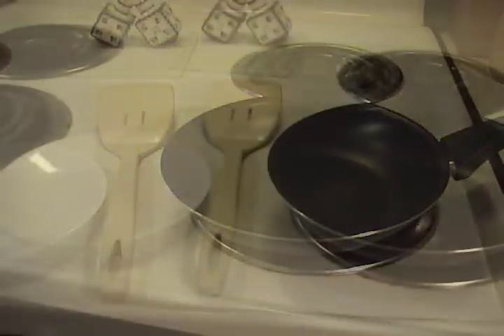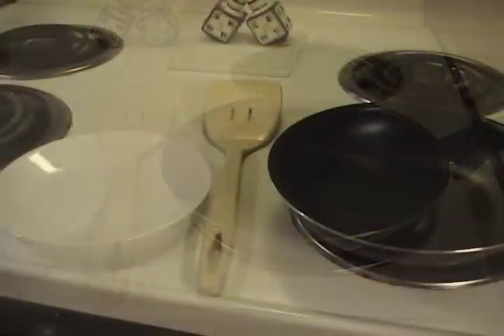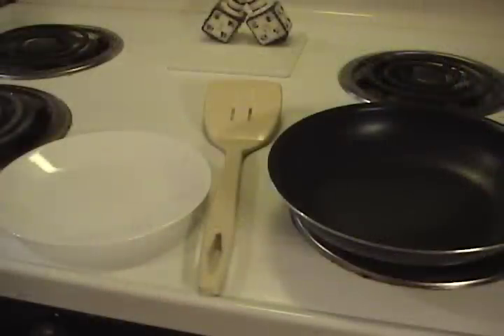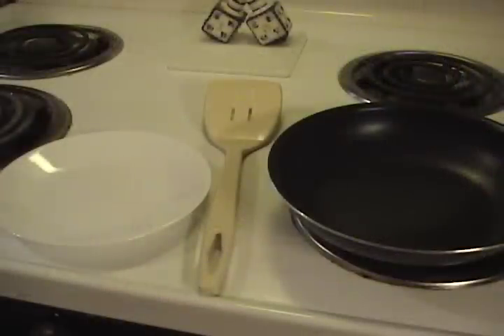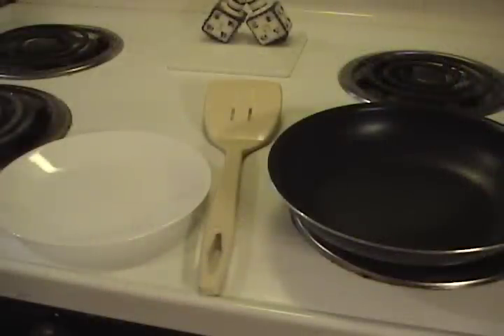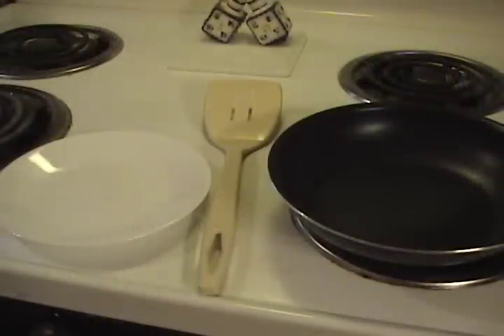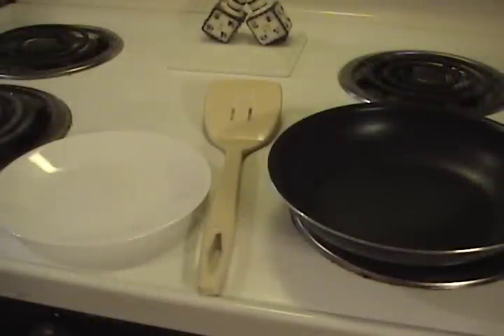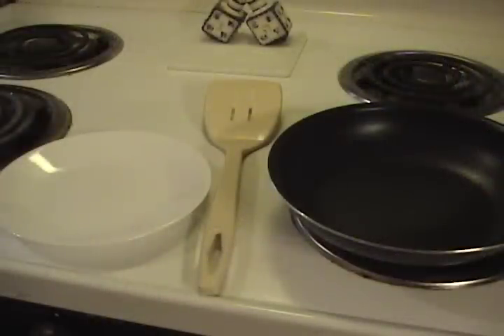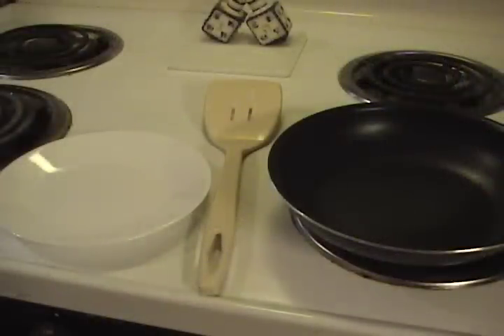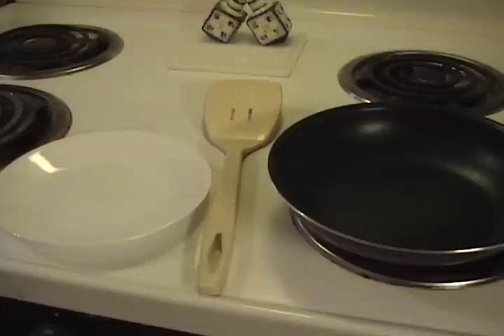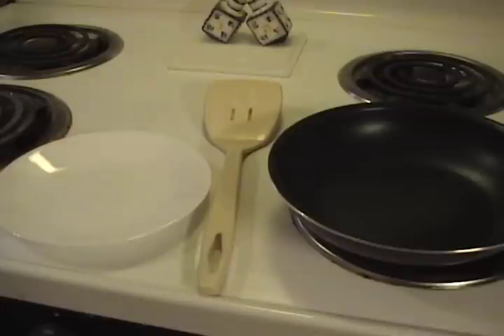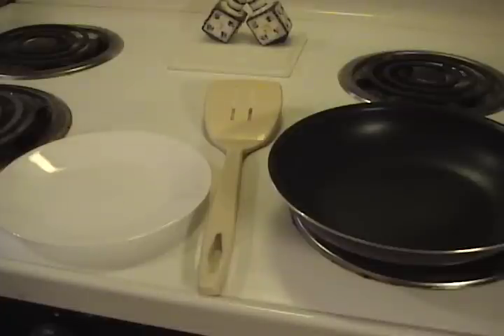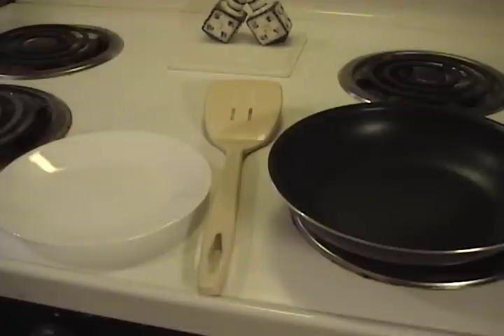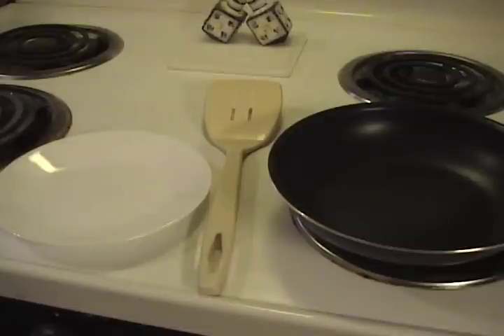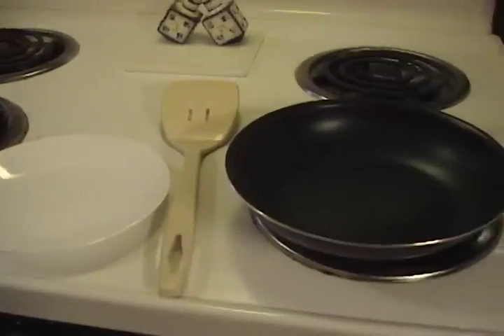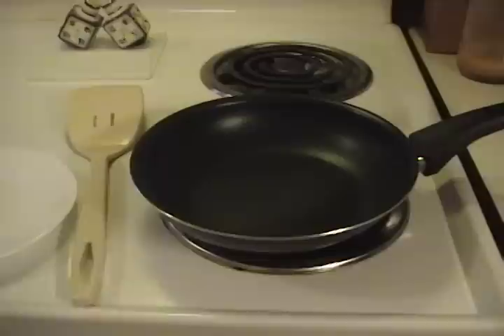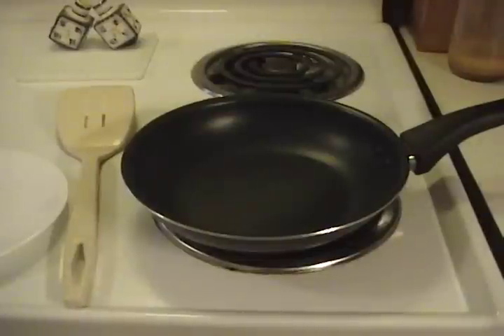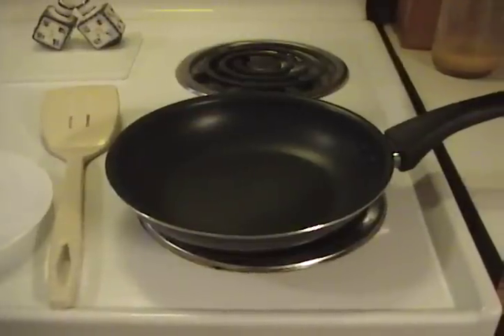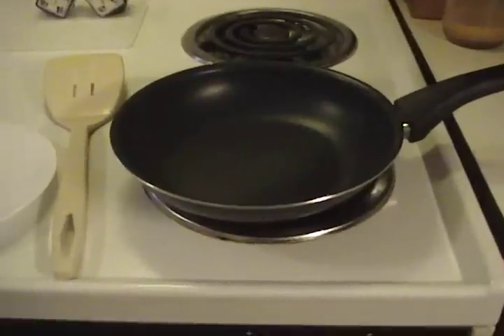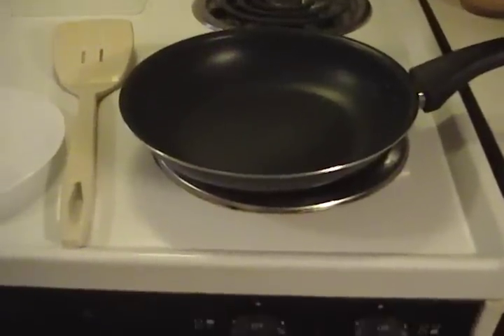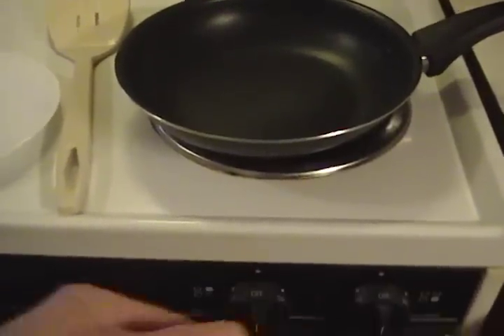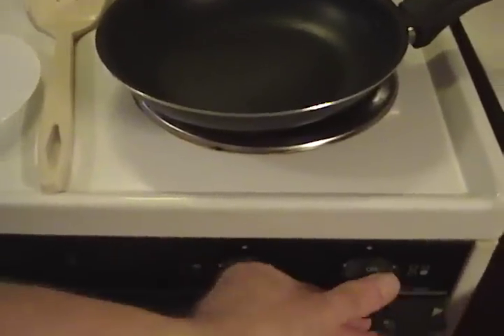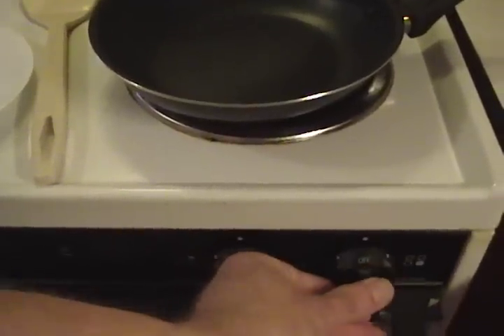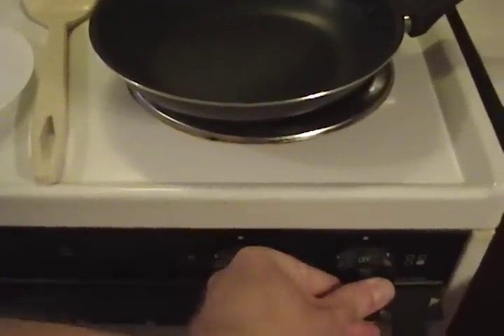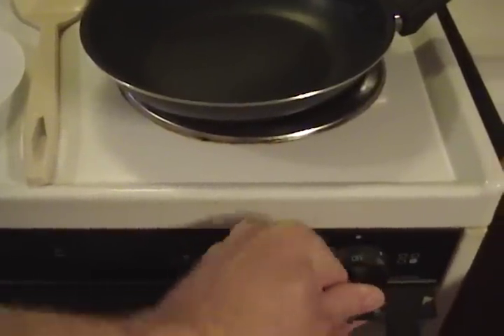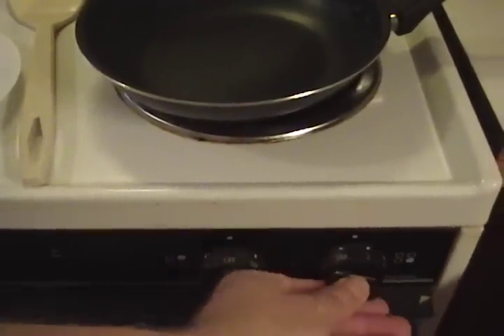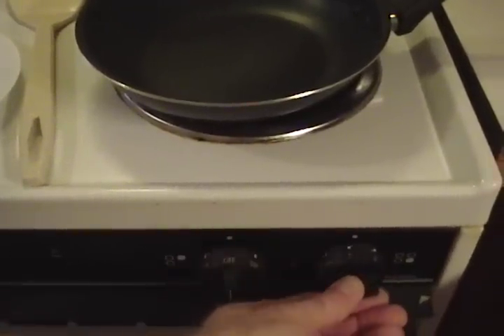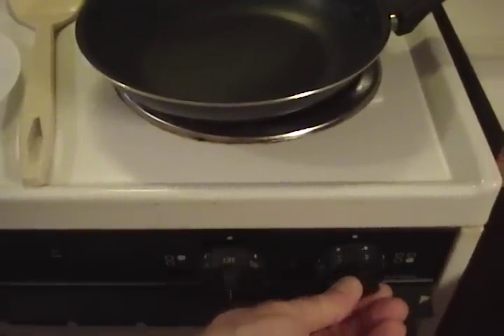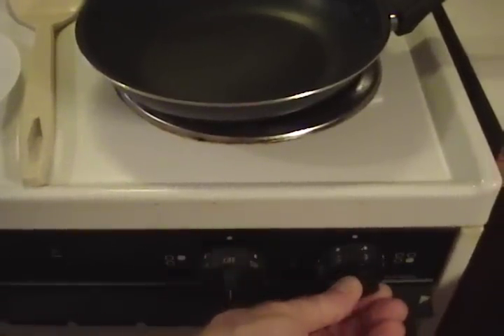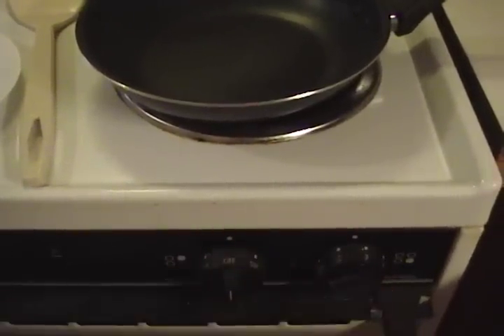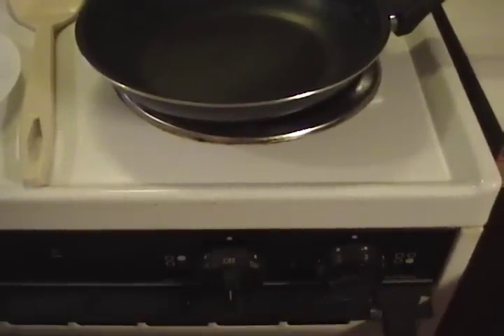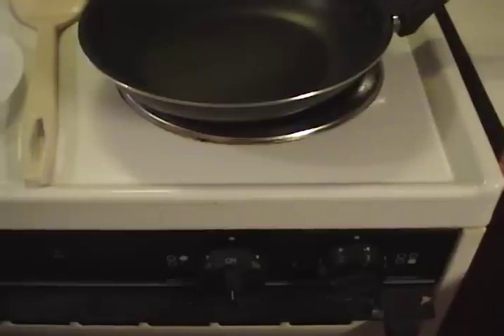Step number one: wash all the motor oil off your hands. Step number two: if you have an electric range, set it to like number two or three, or two and three quarters.